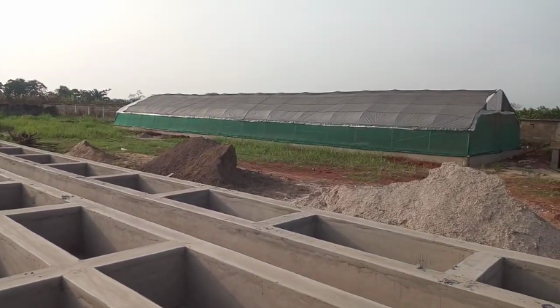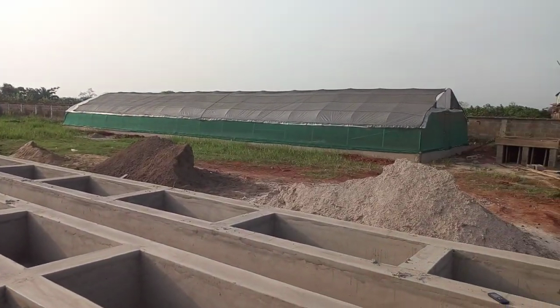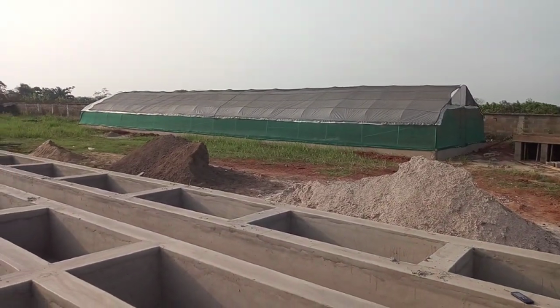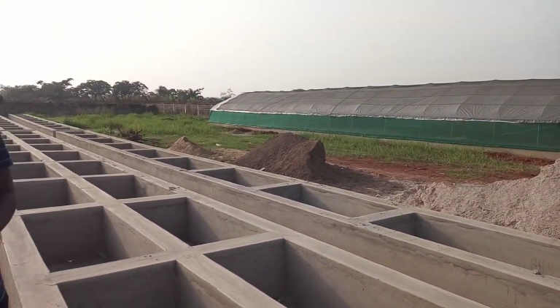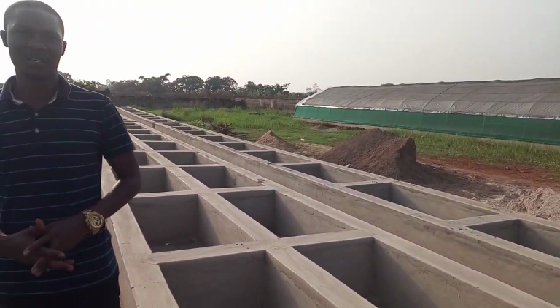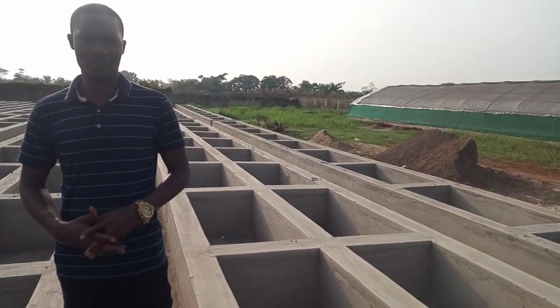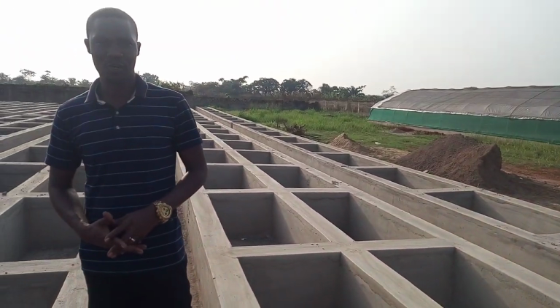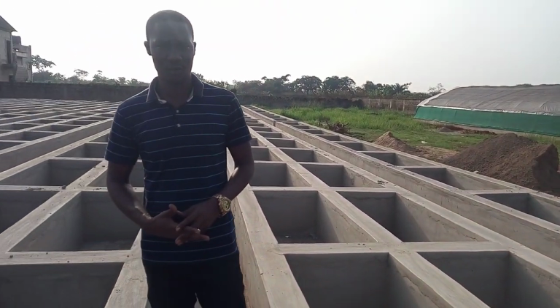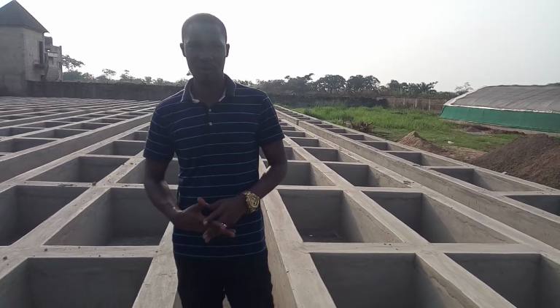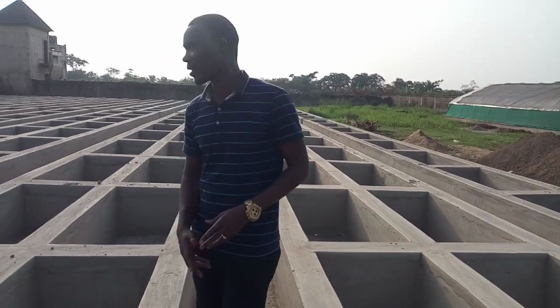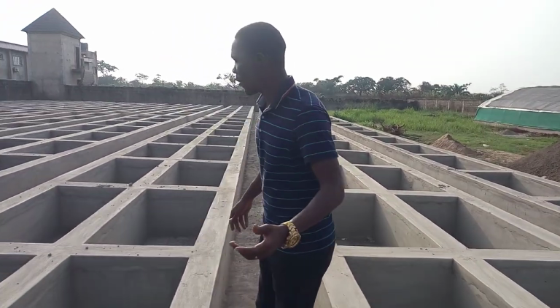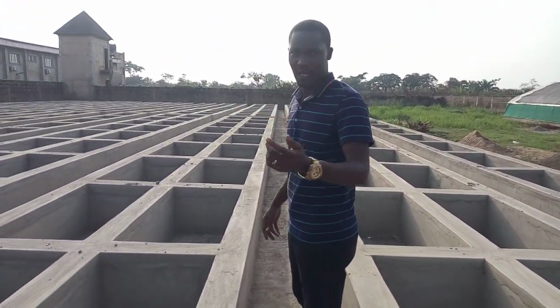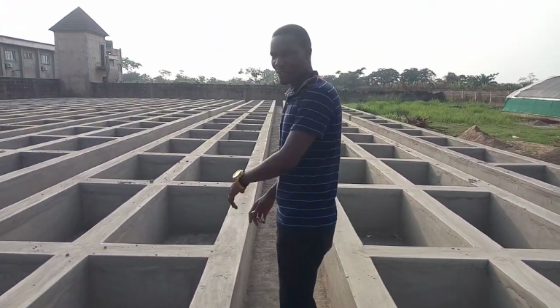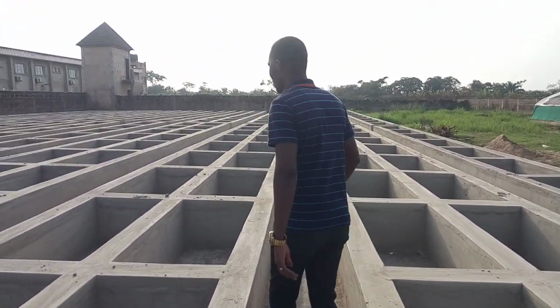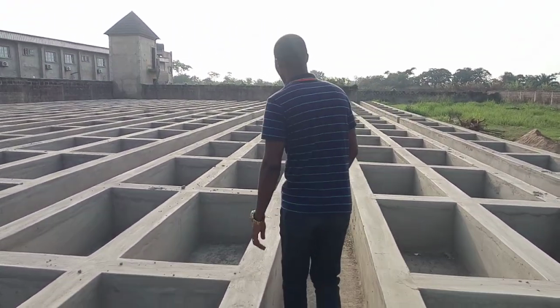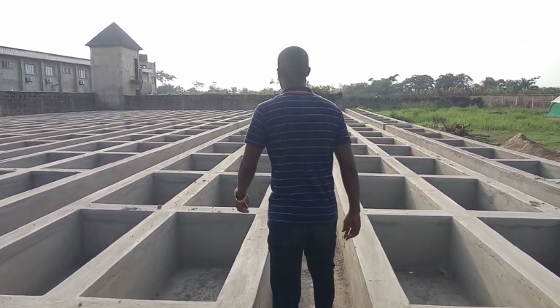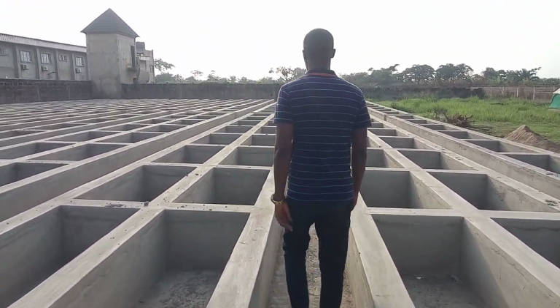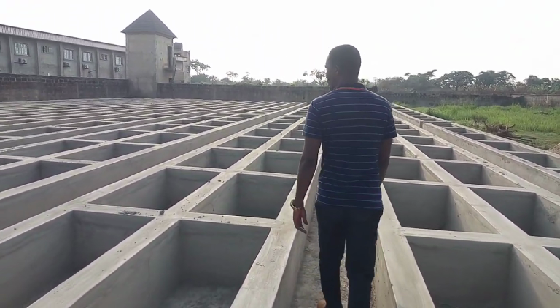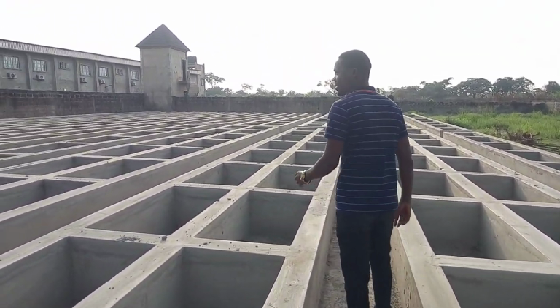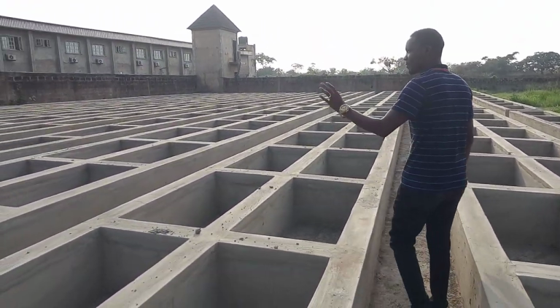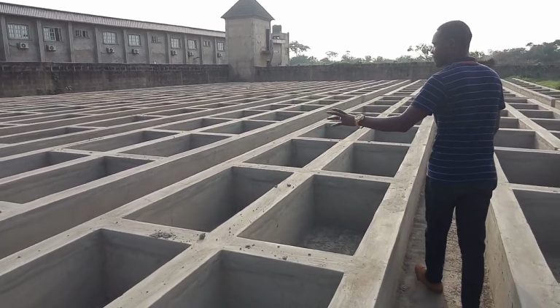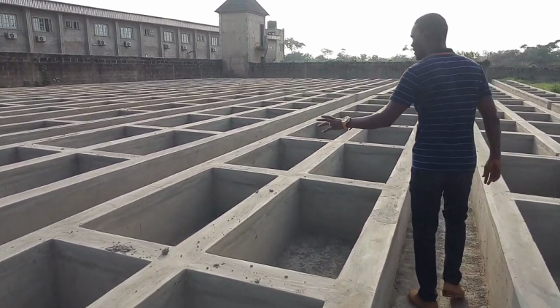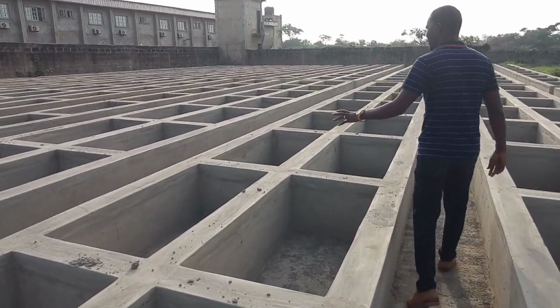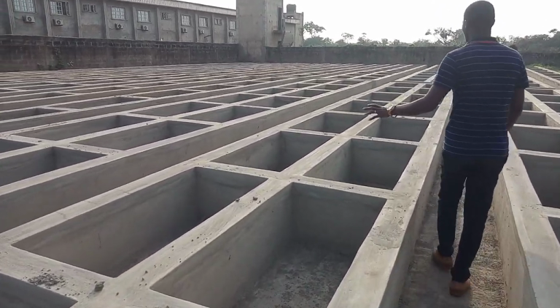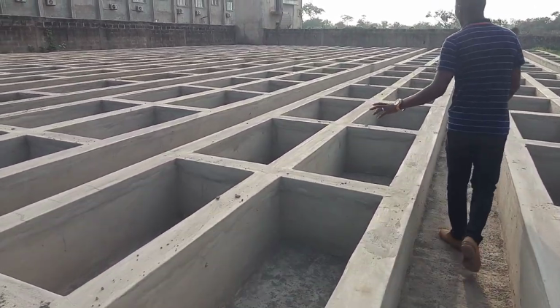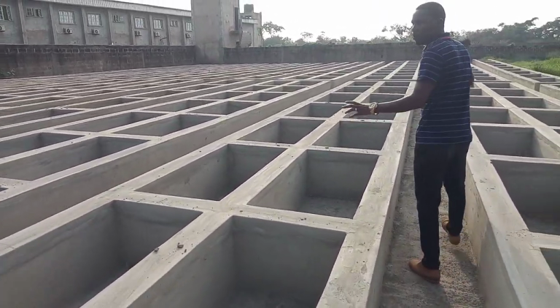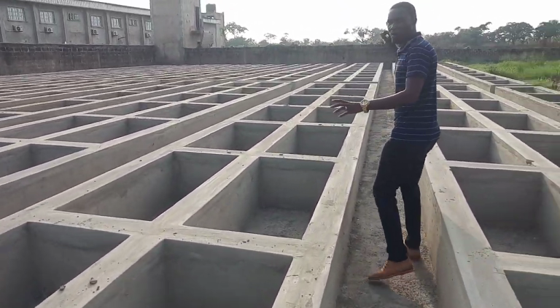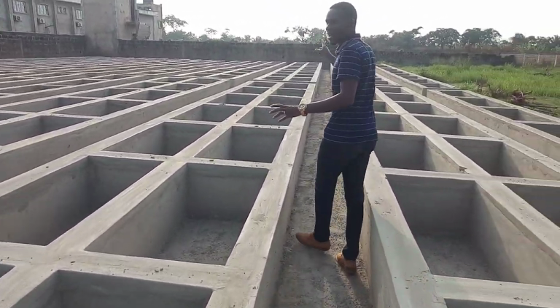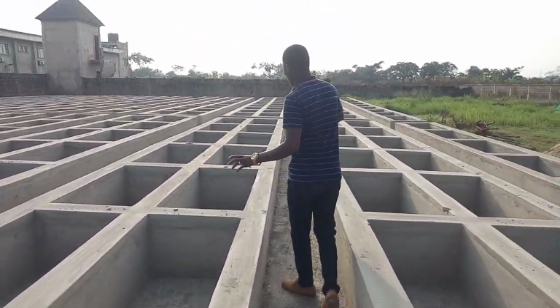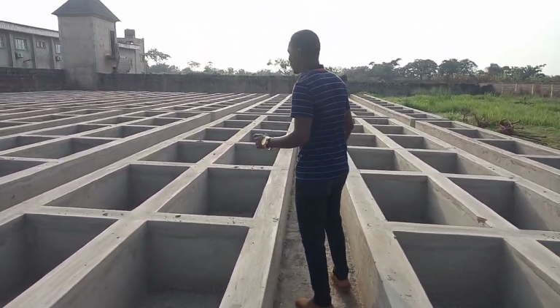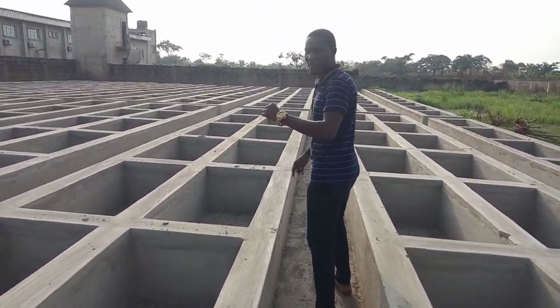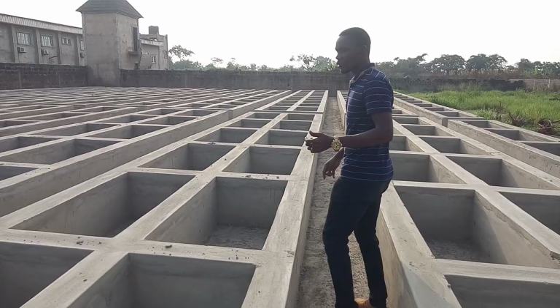I'm going to take you back to the greenhouse and show you what it's going to look like. But before that, let's come in and show you some of the pens. You can see the massive facility — we don't have to walk up to the end before we make a turn.